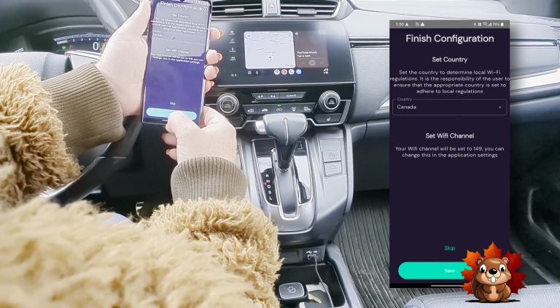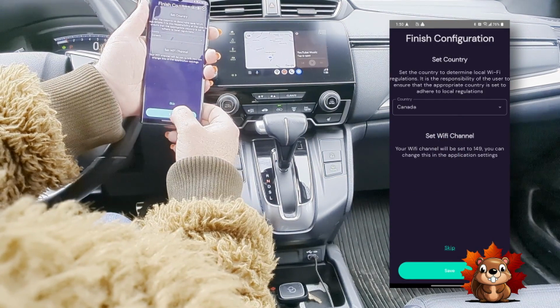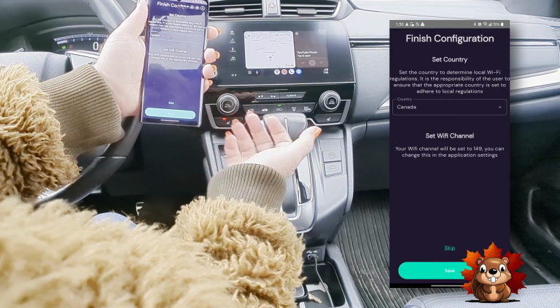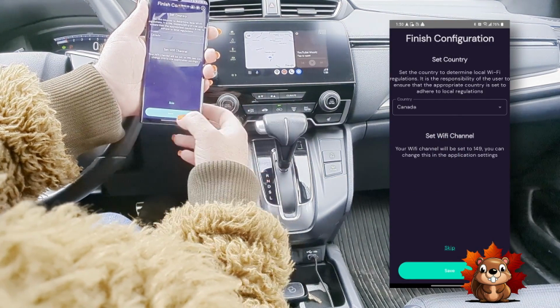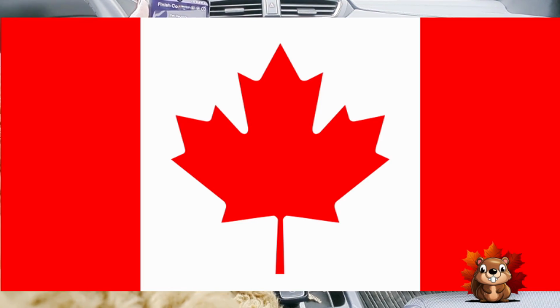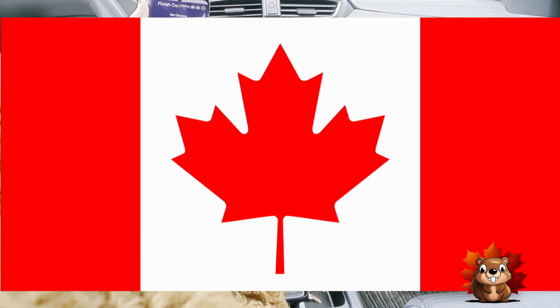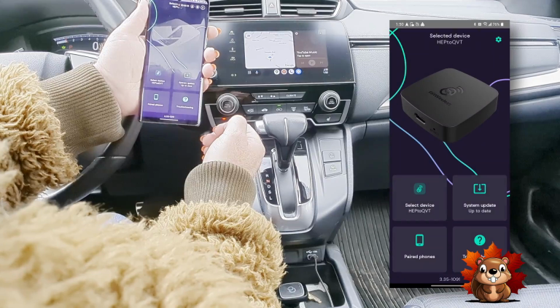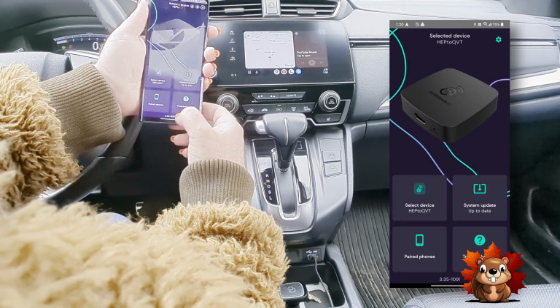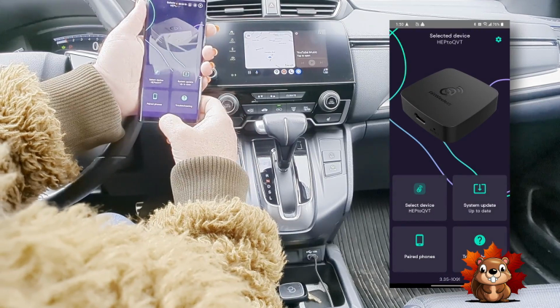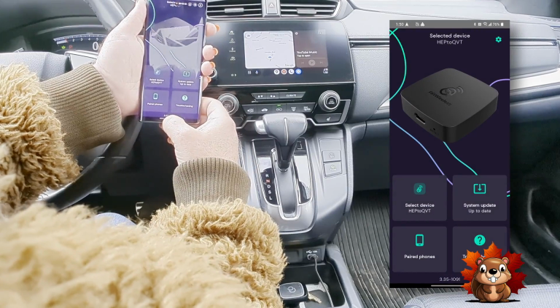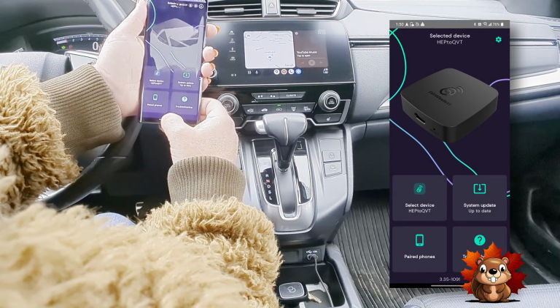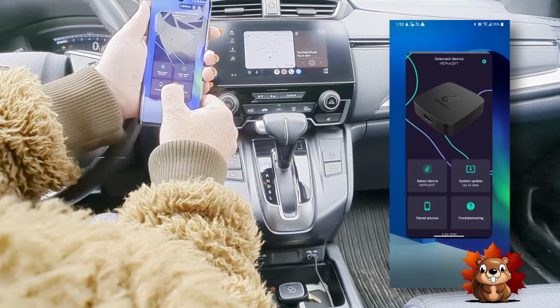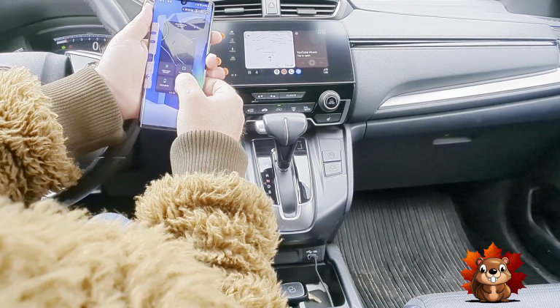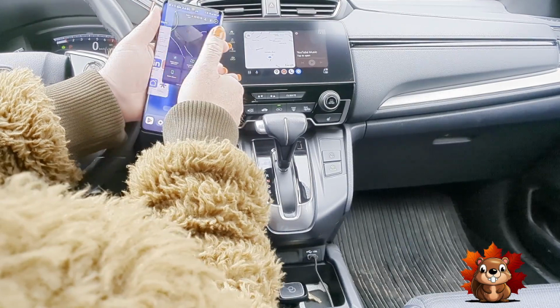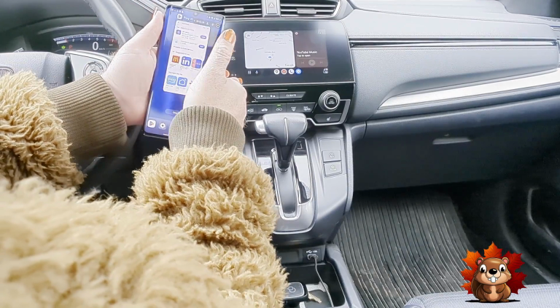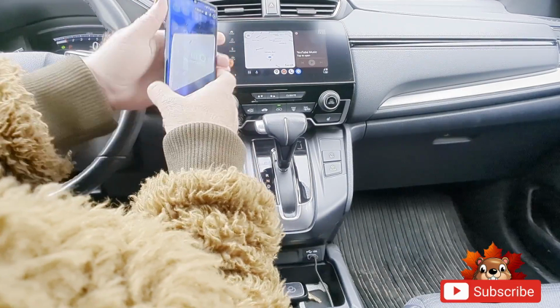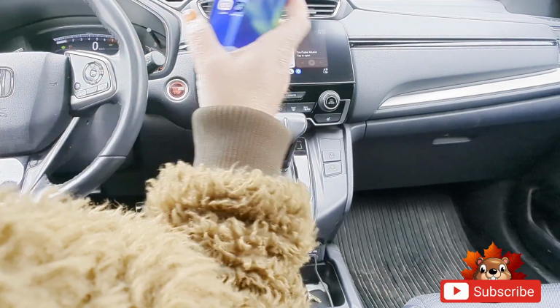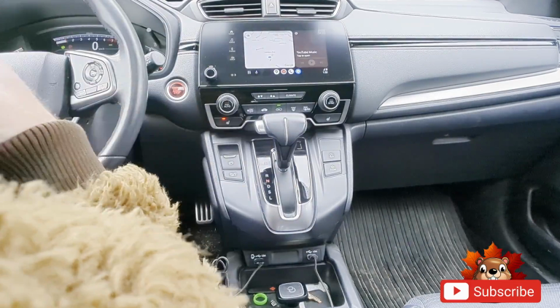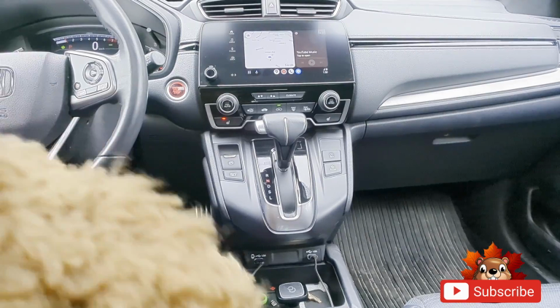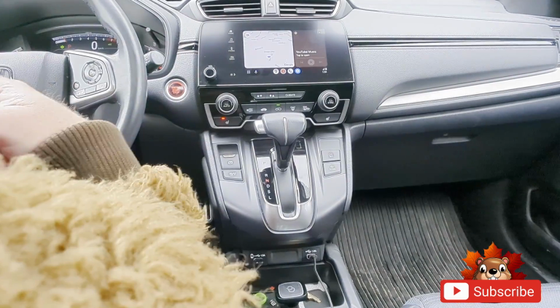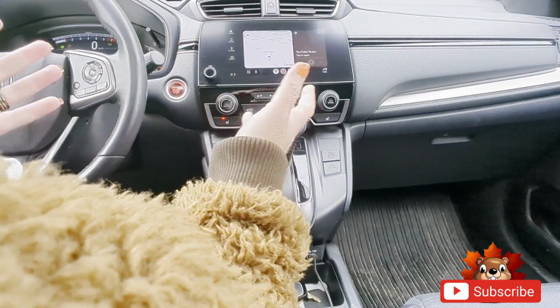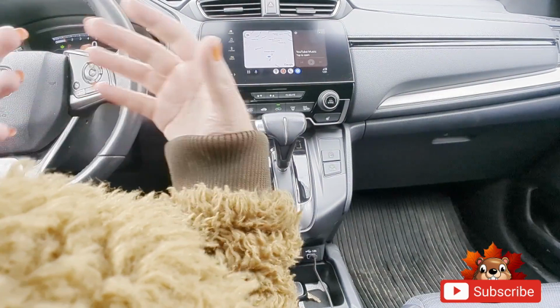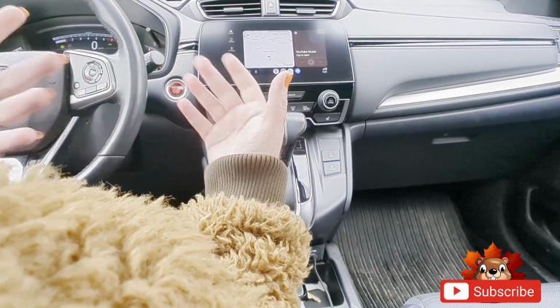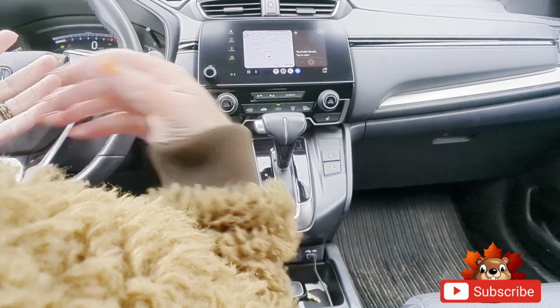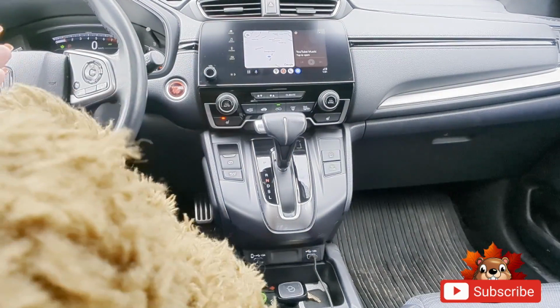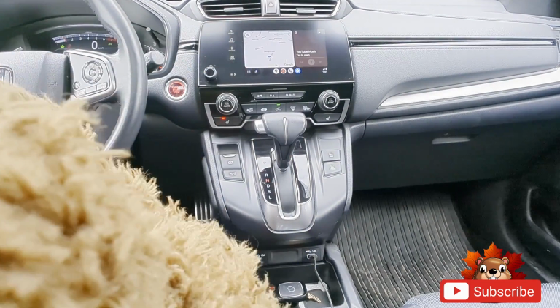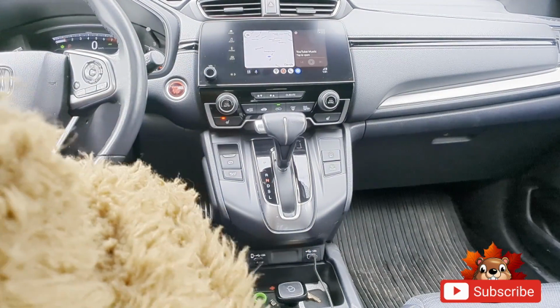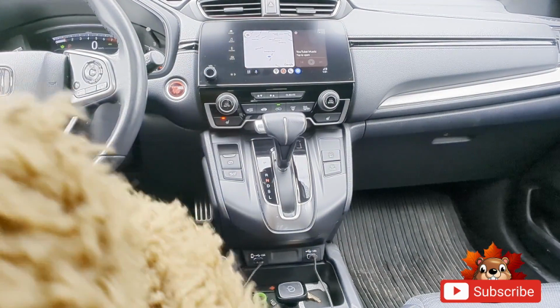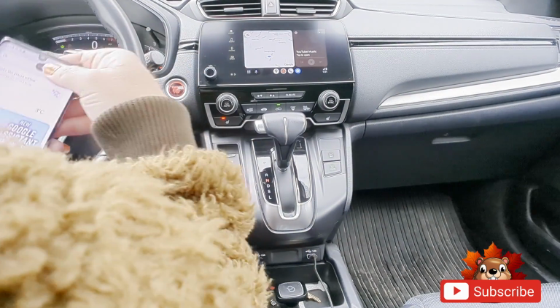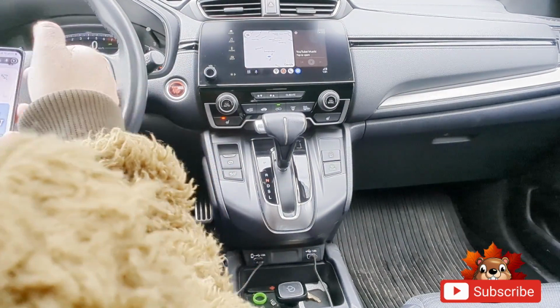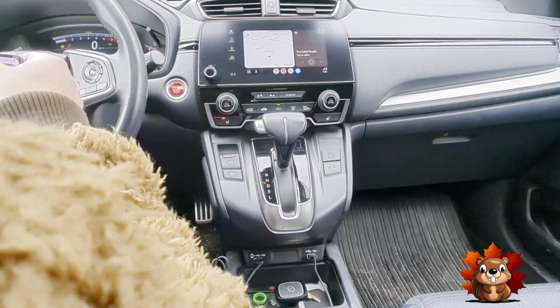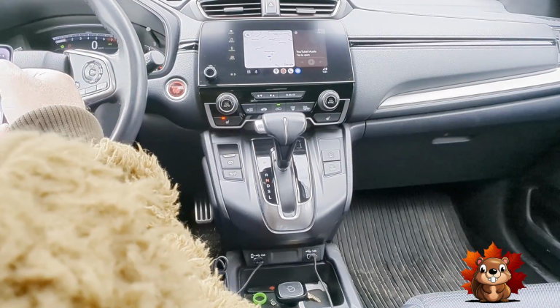Set your country — in this case, I'm in Canada. Hit save, and done. Close that and put your phone back away. So as you can see, a very quick, easy setup — very simple. And you really only have to do that once.